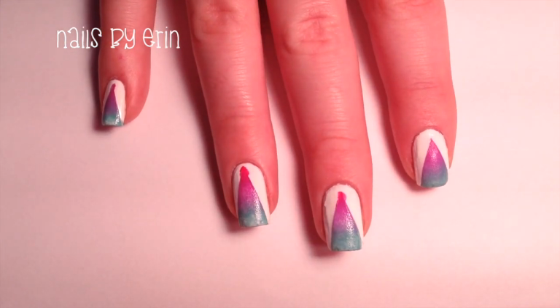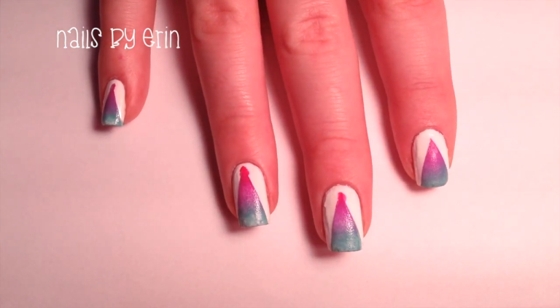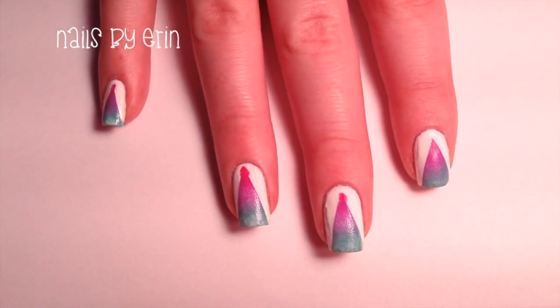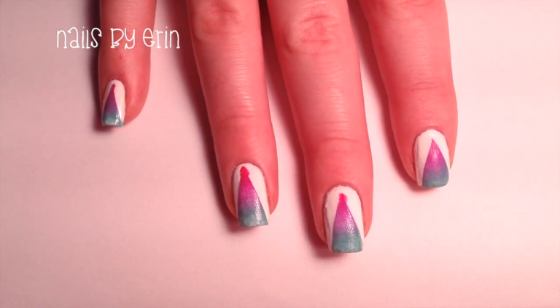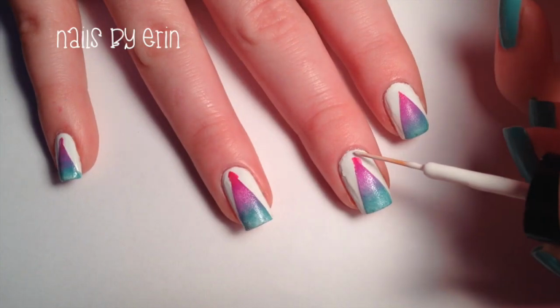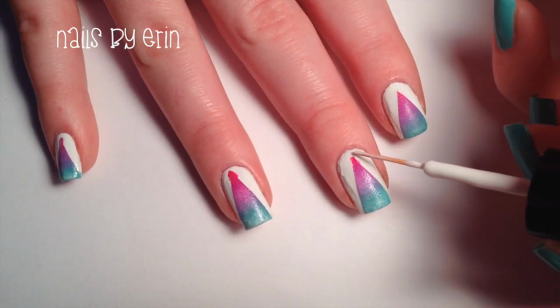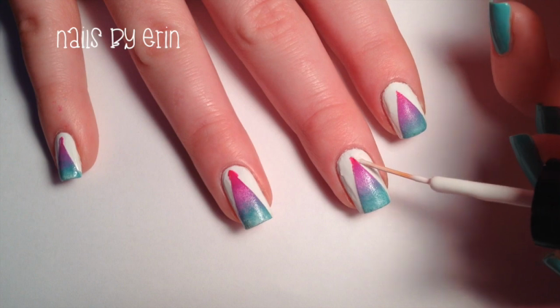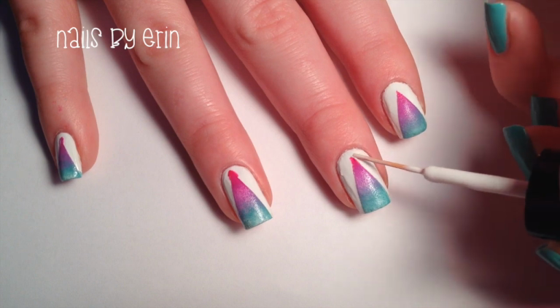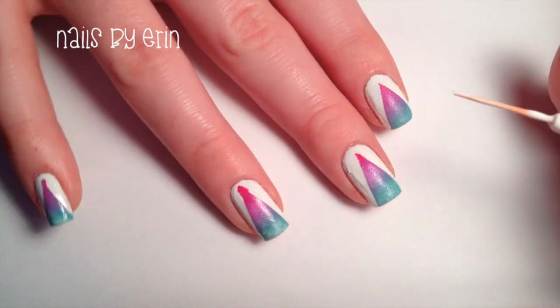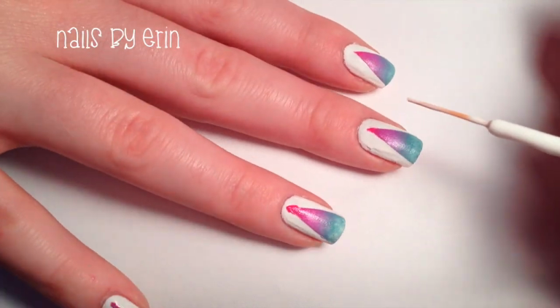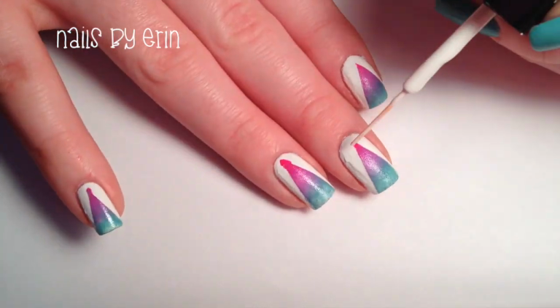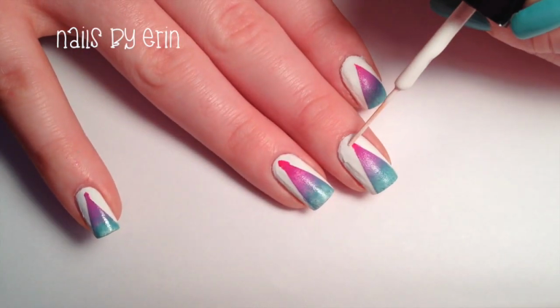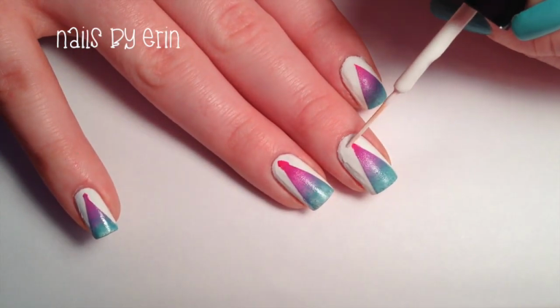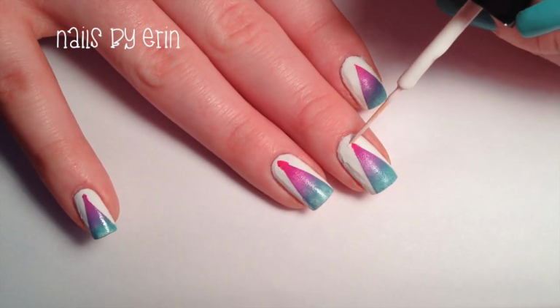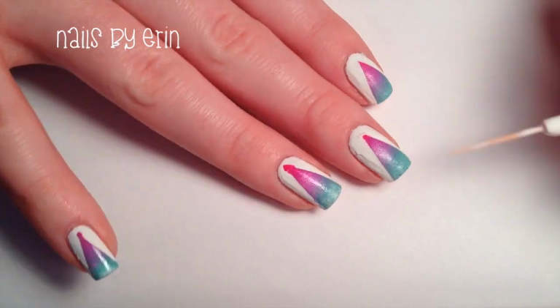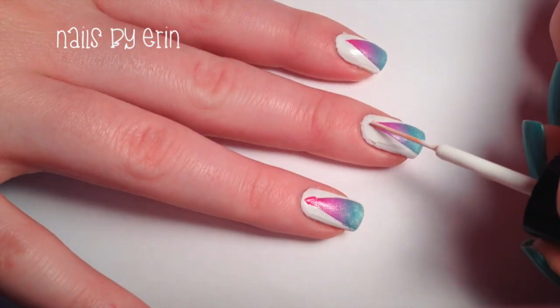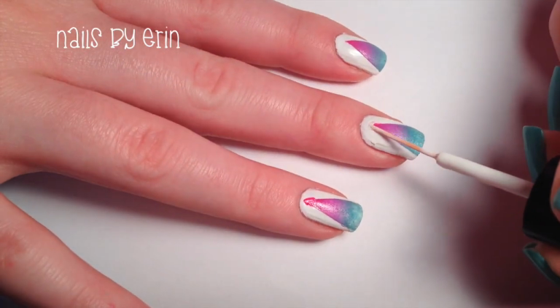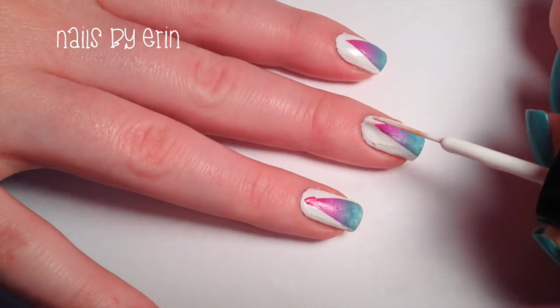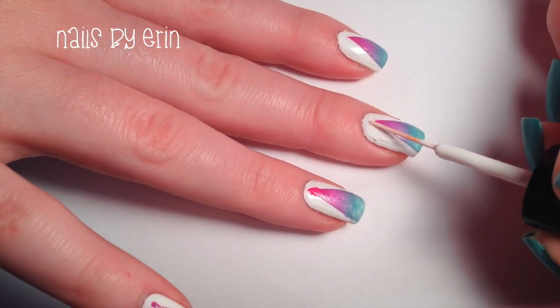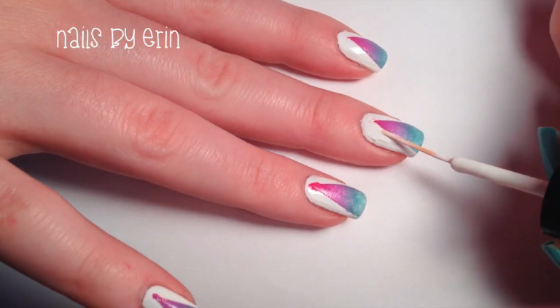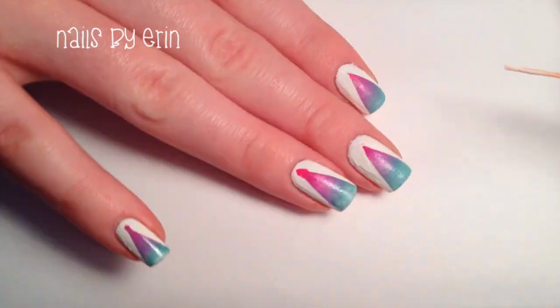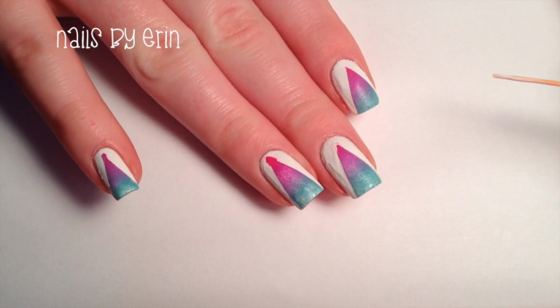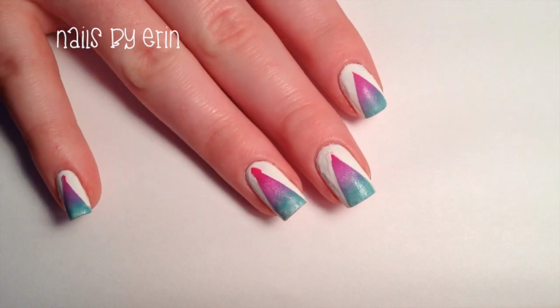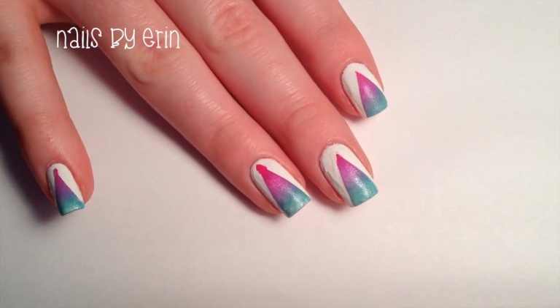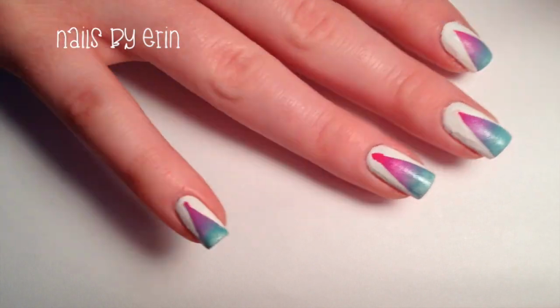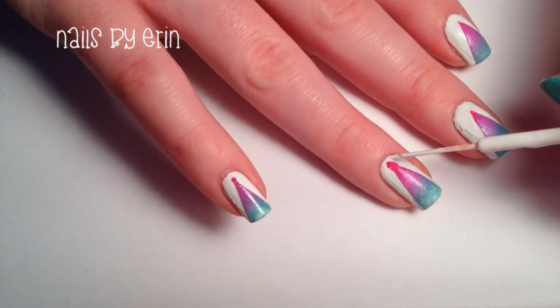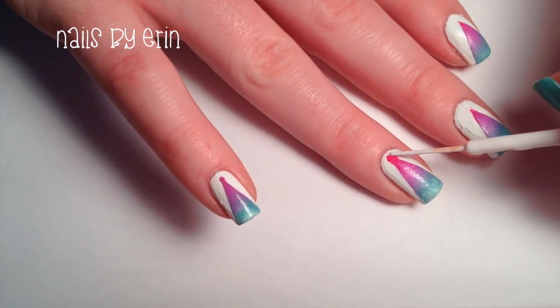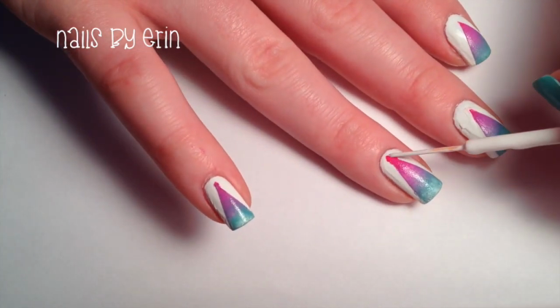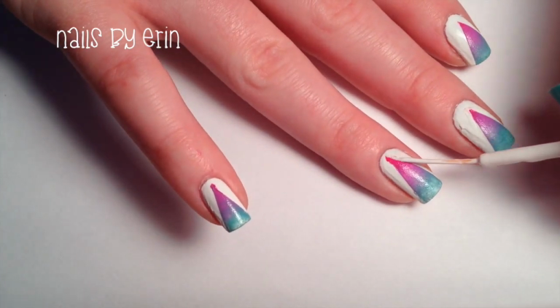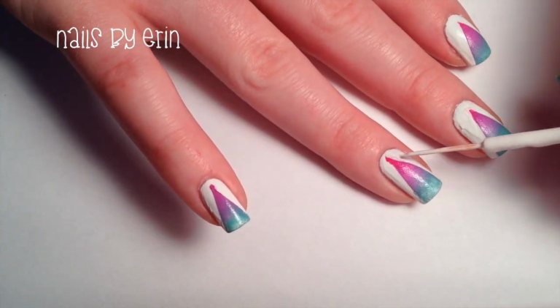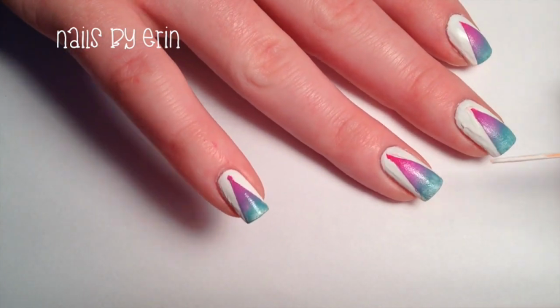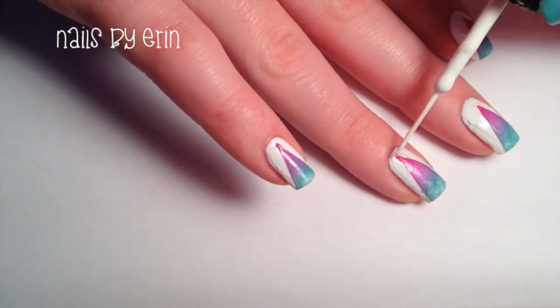As you can see, the tips of my triangles are not perfect, which is why it's important to press the tape down completely. But if you're like me and you messed that up, then just take a white striper and fix the points.